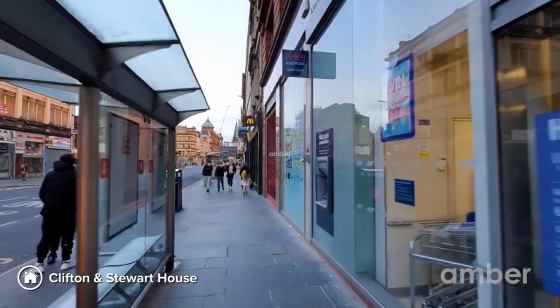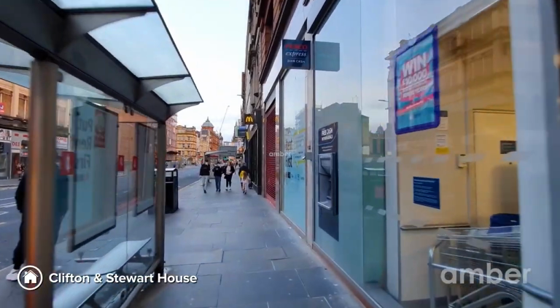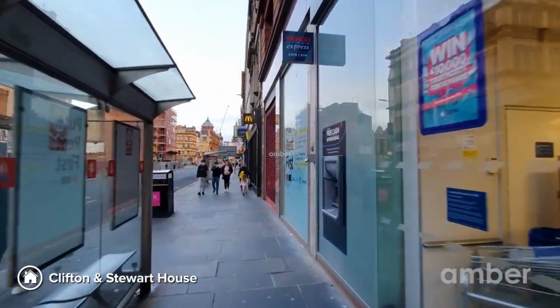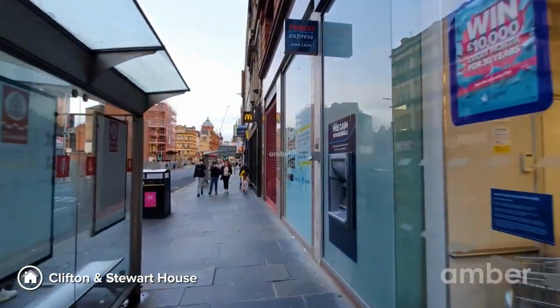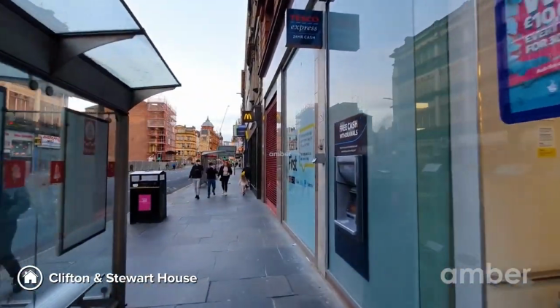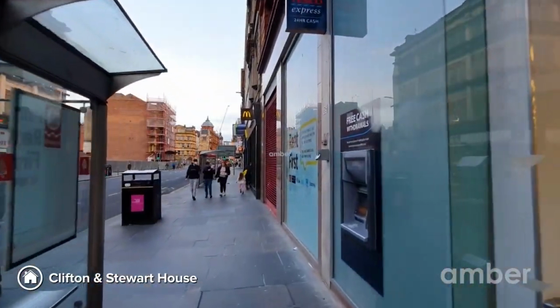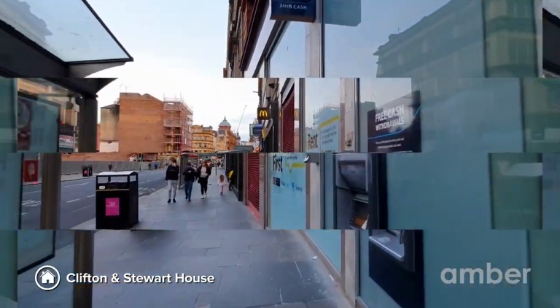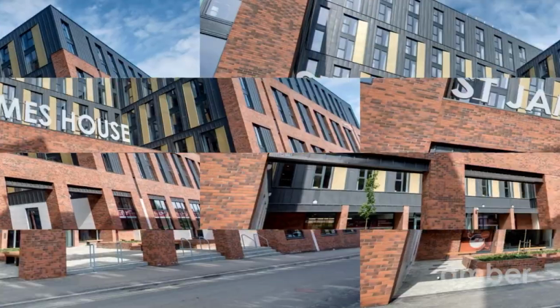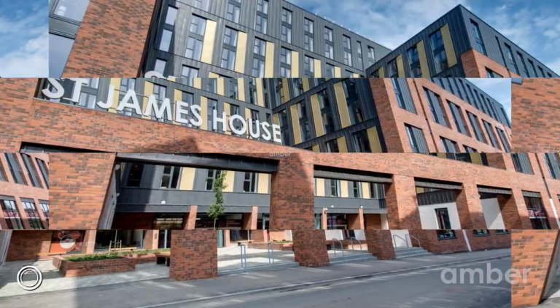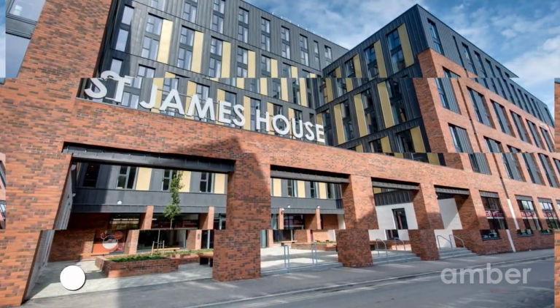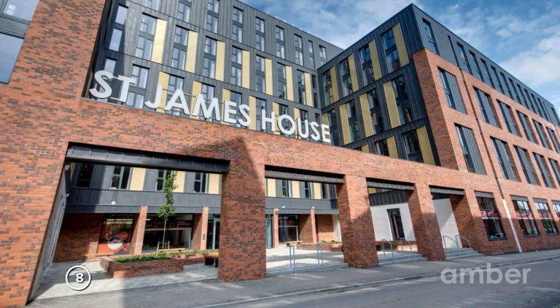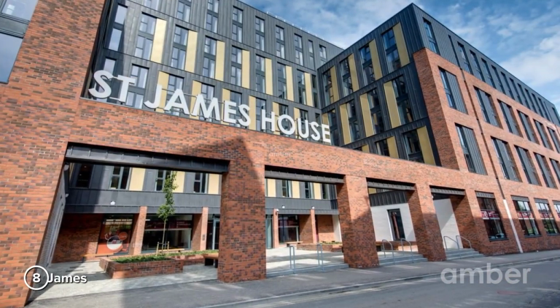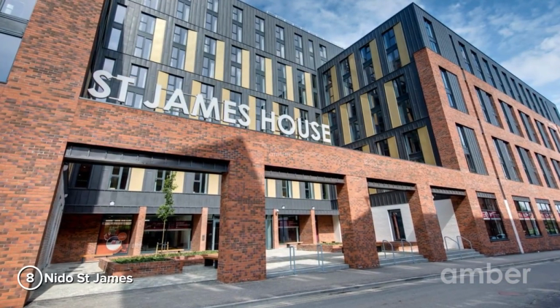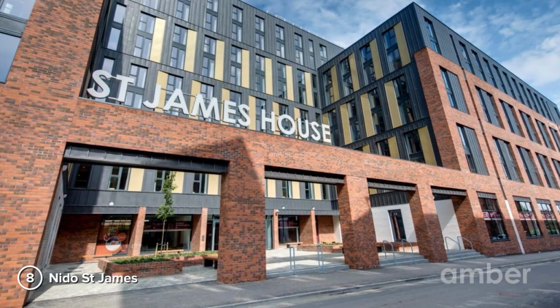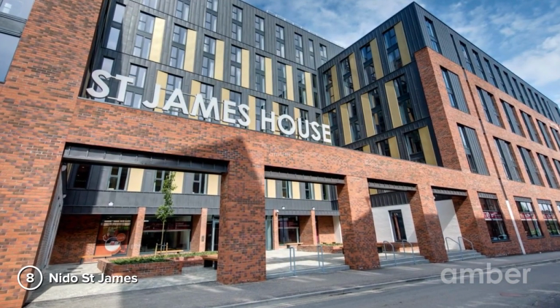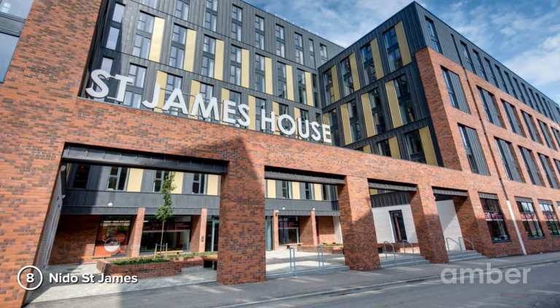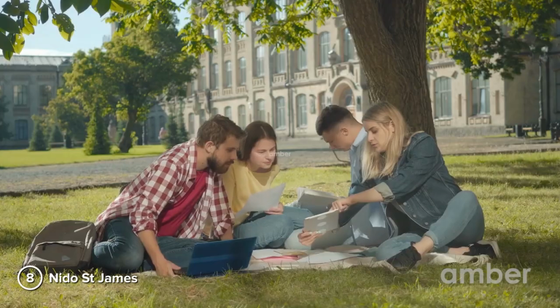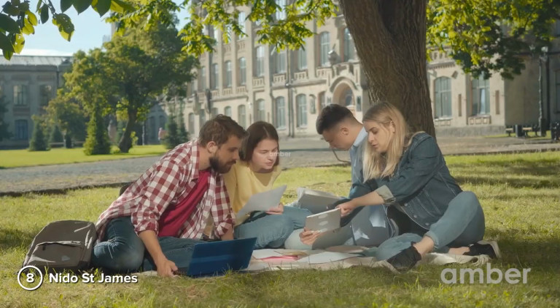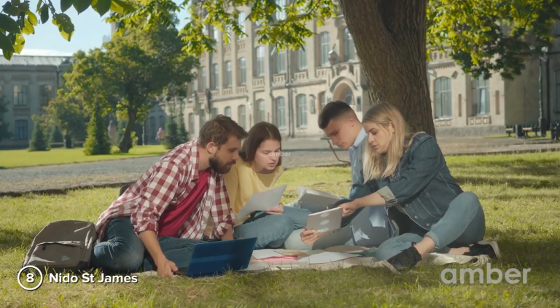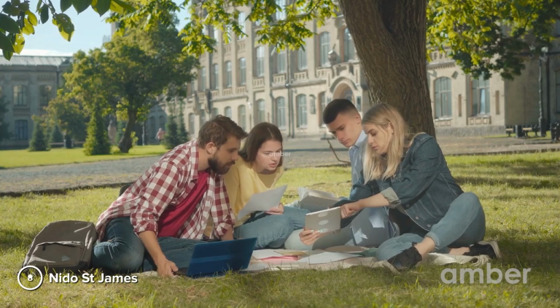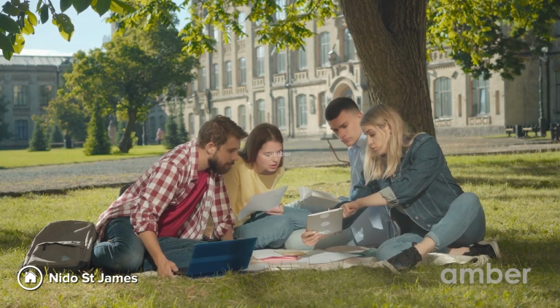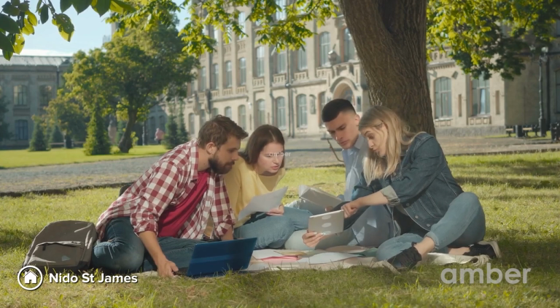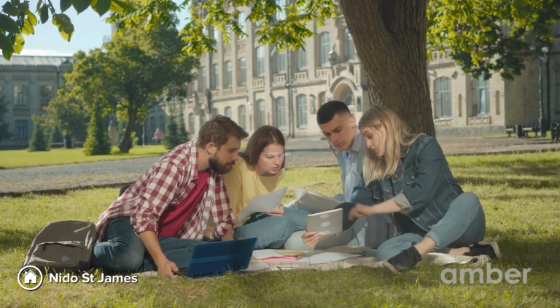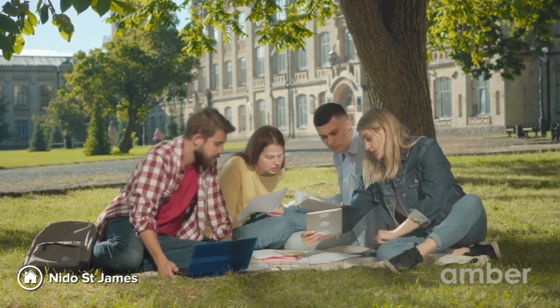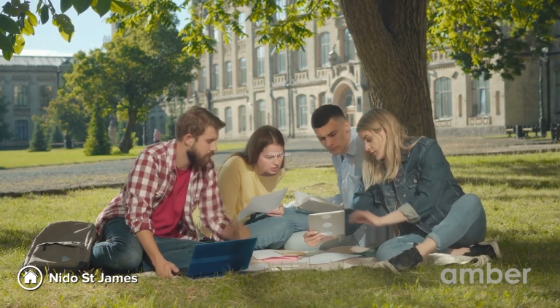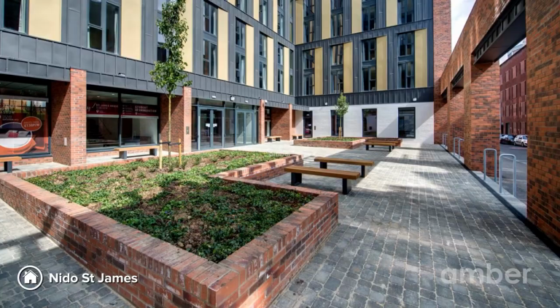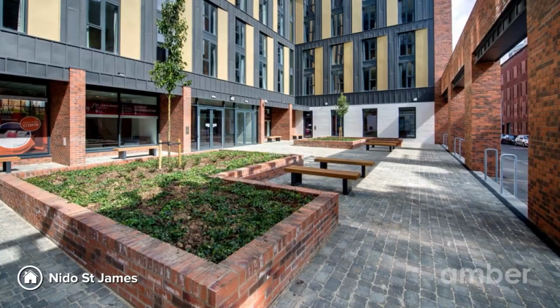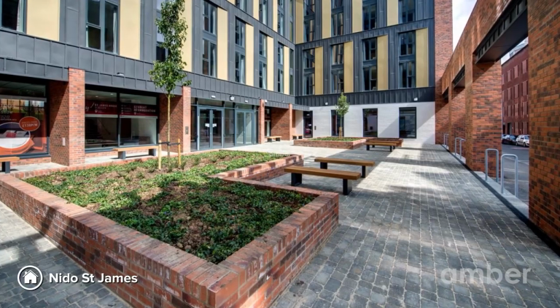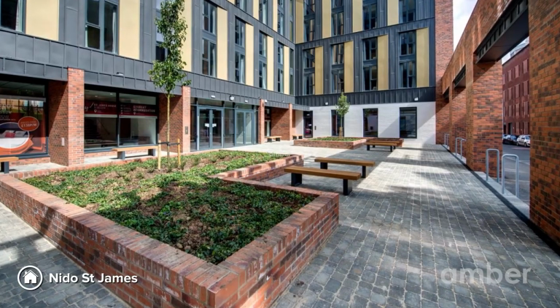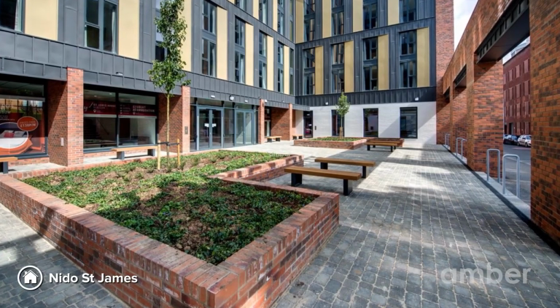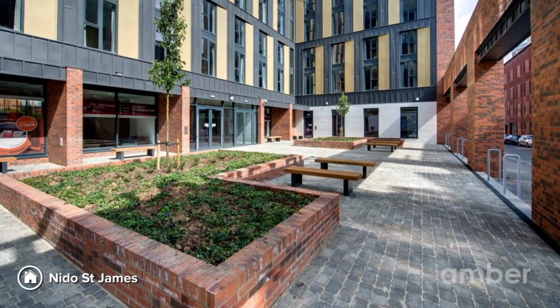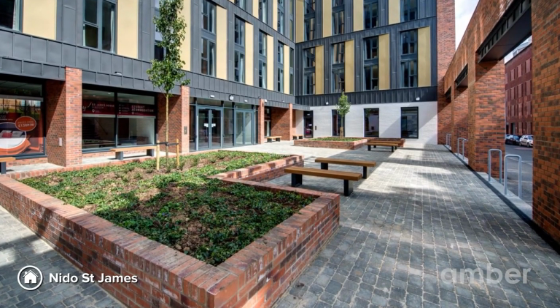Take a stroll around, jump on a fruity trail of unique eateries, and get your much-needed shopping therapy at the shops nearby.